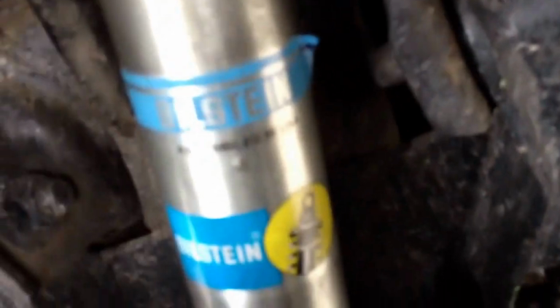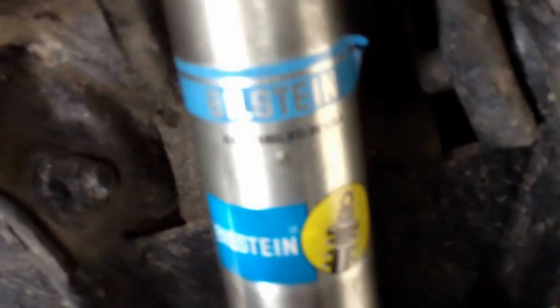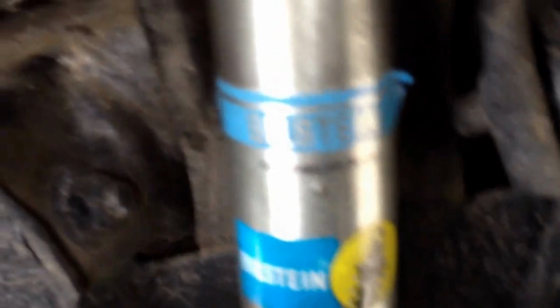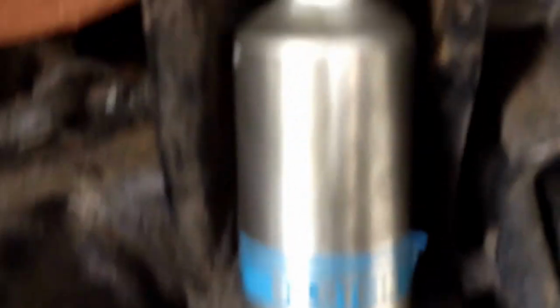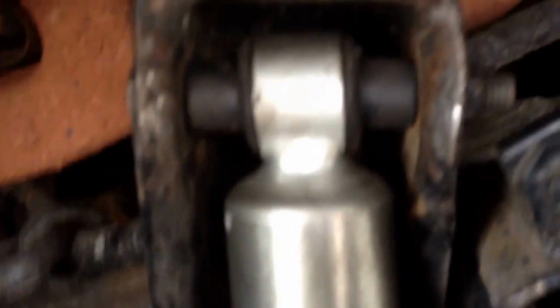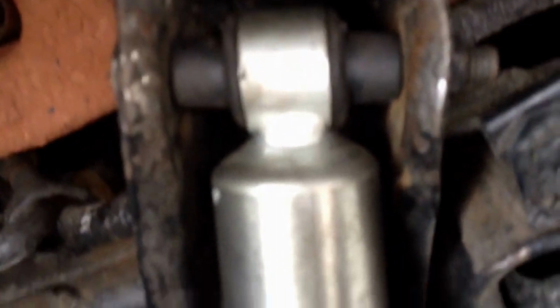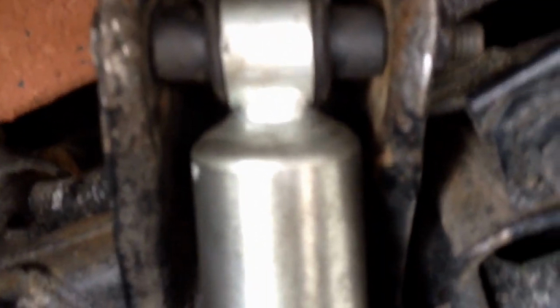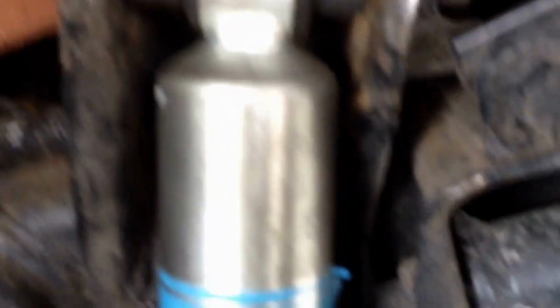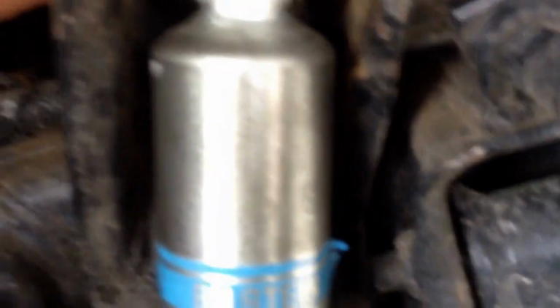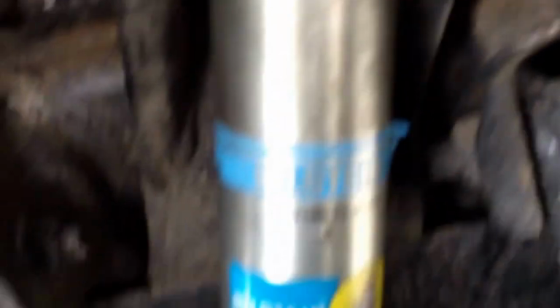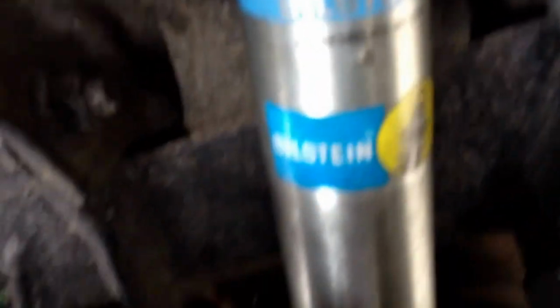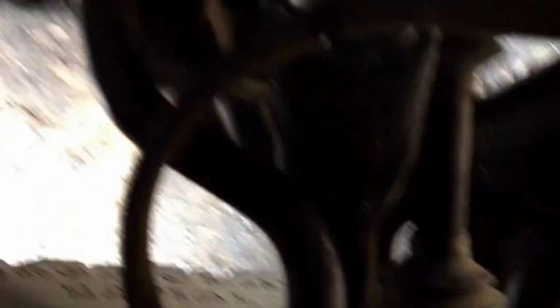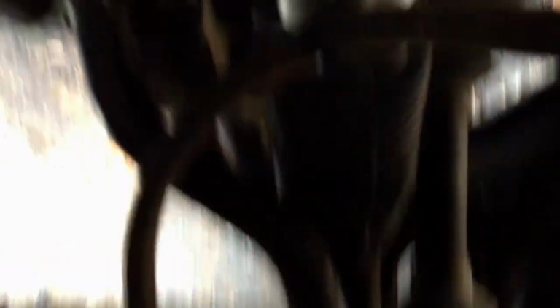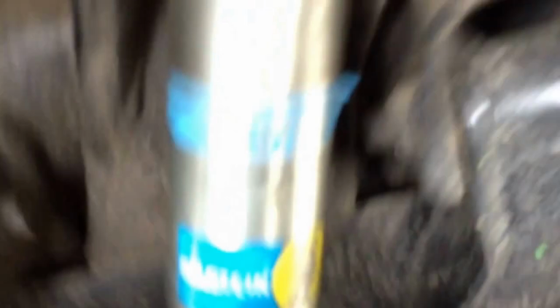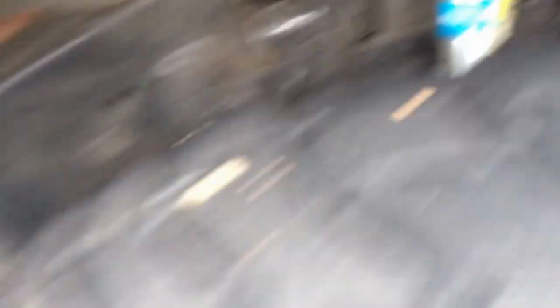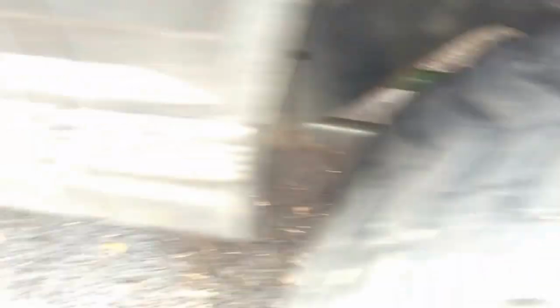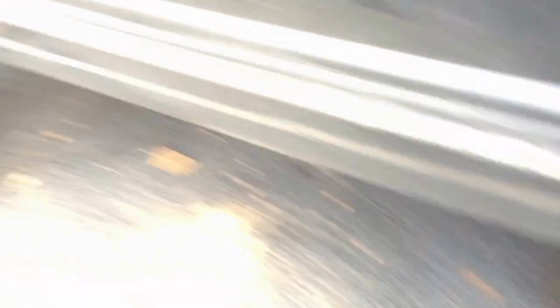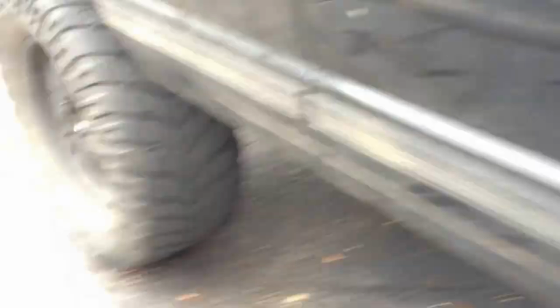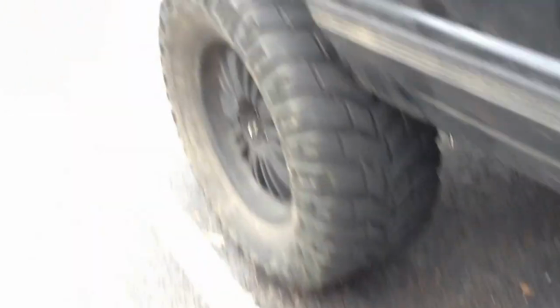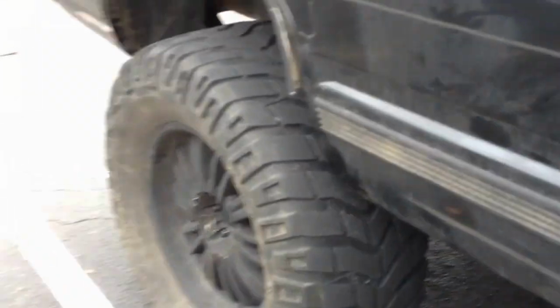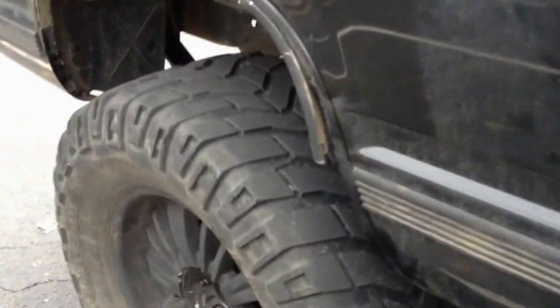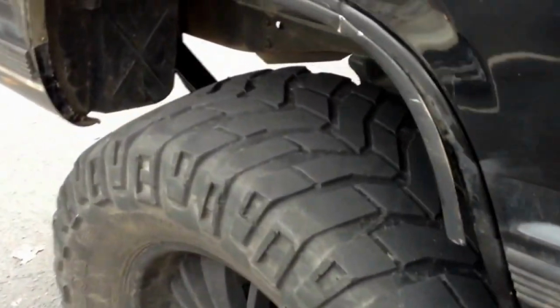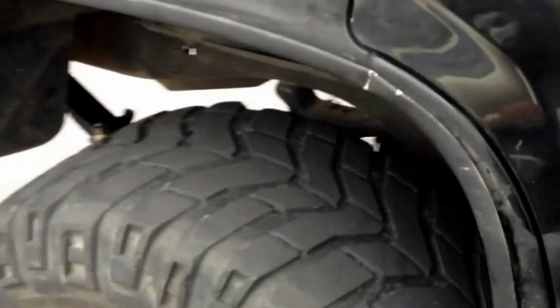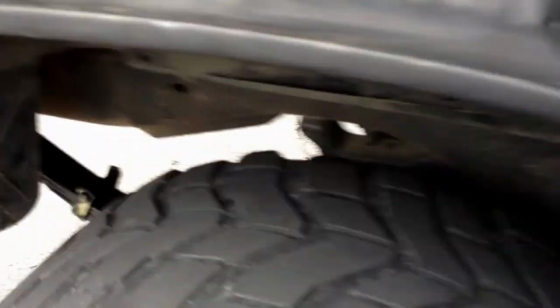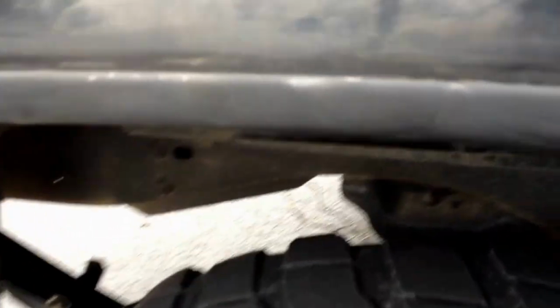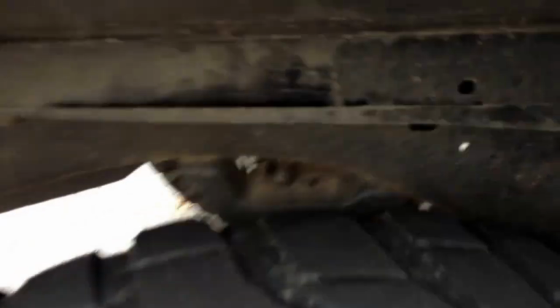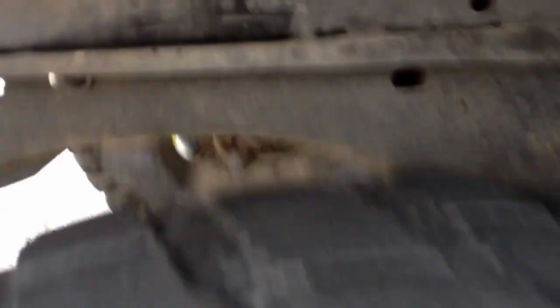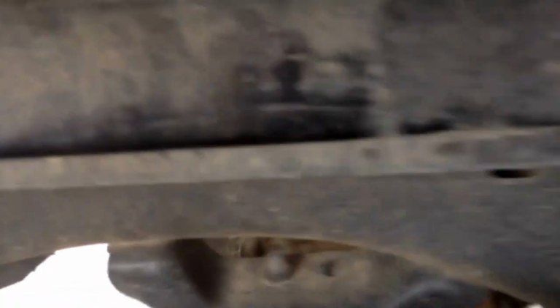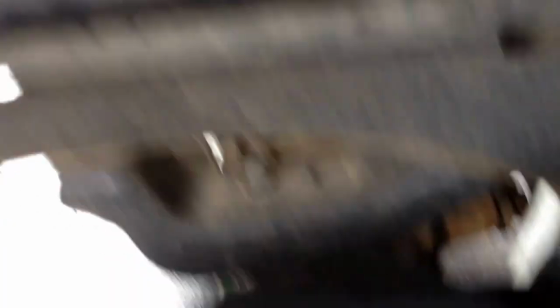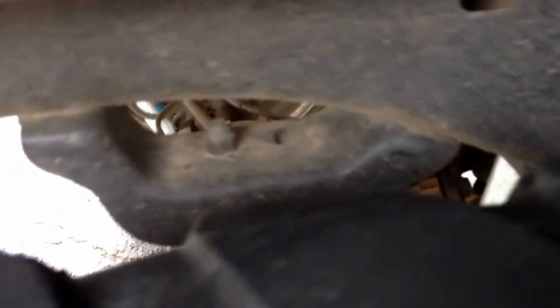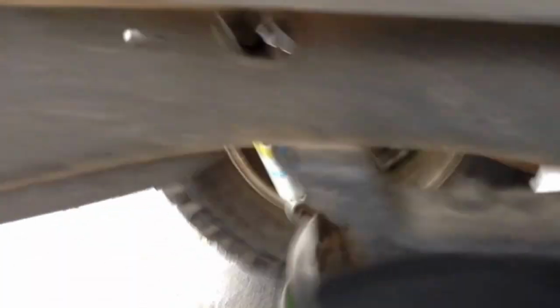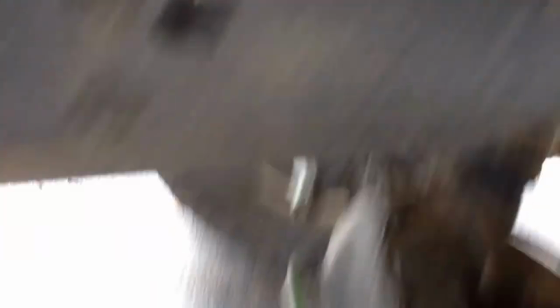Bilstein 5100s — it's a great shock. The ride changed tremendously, all the way around, all four. They're not cheap either, so I'm pretty pleased with the way they came out.